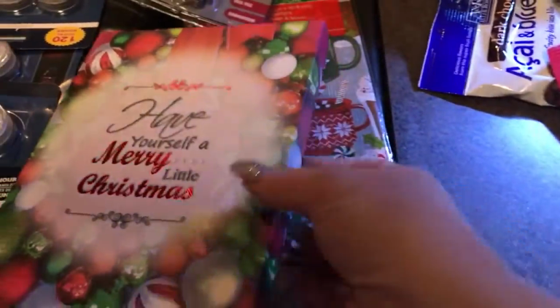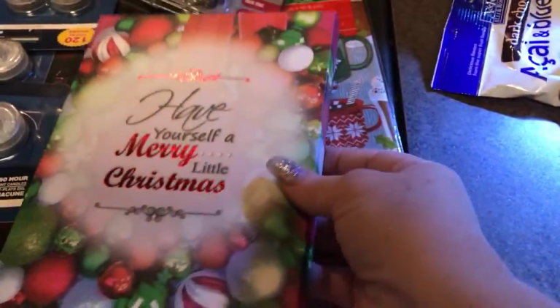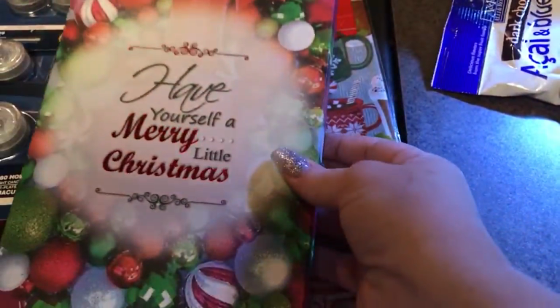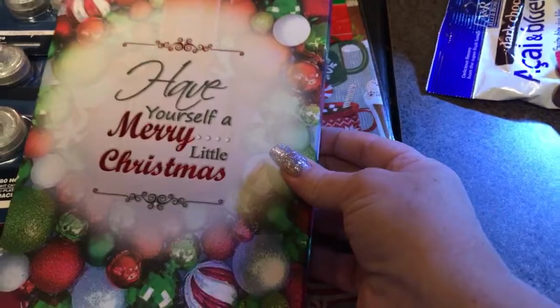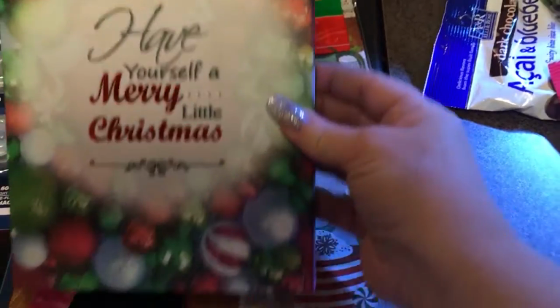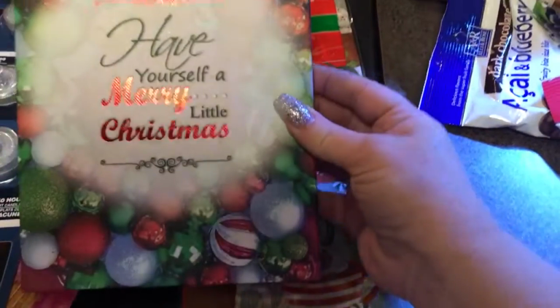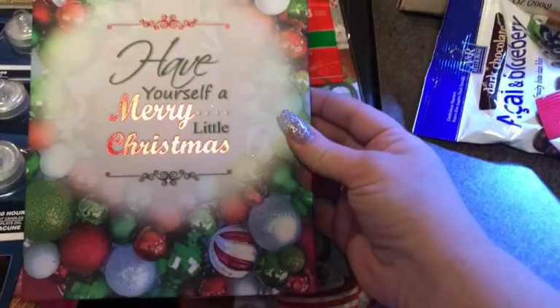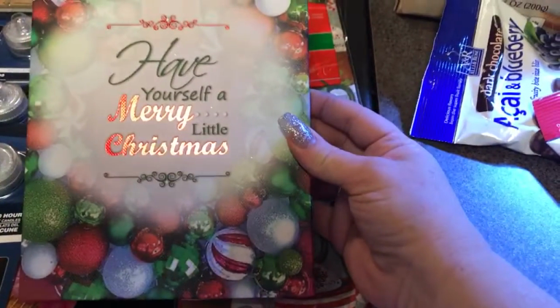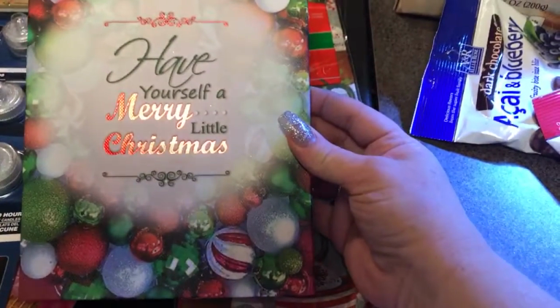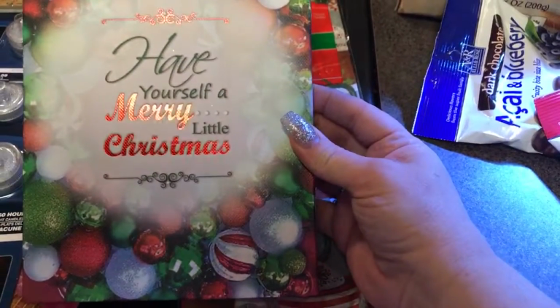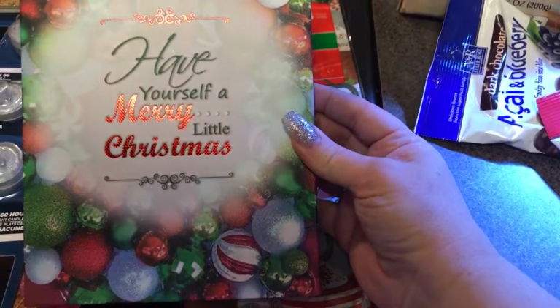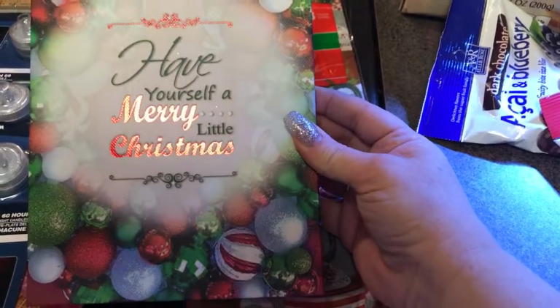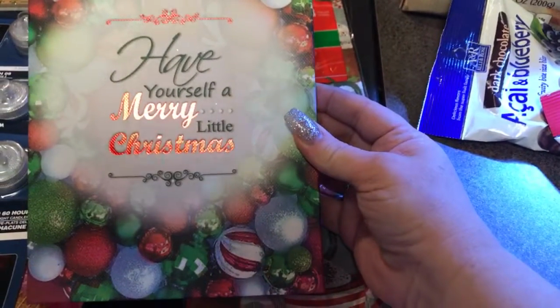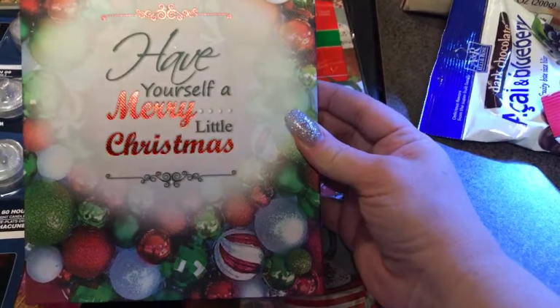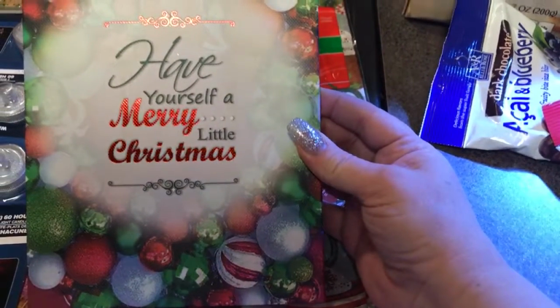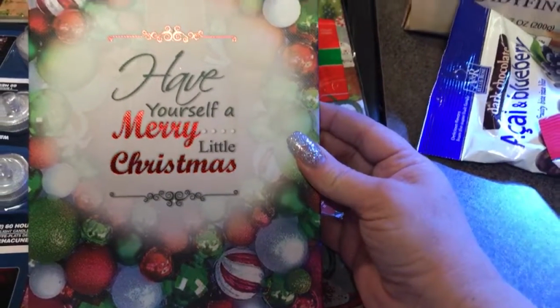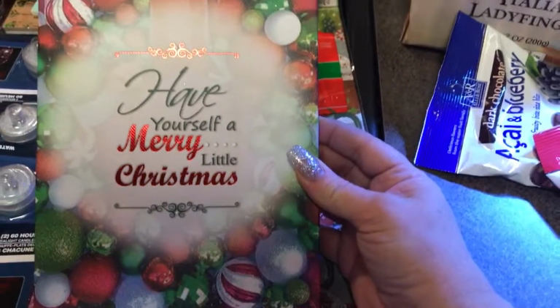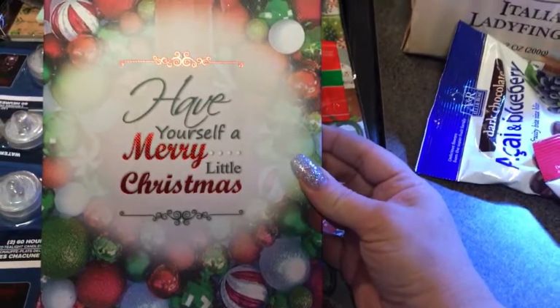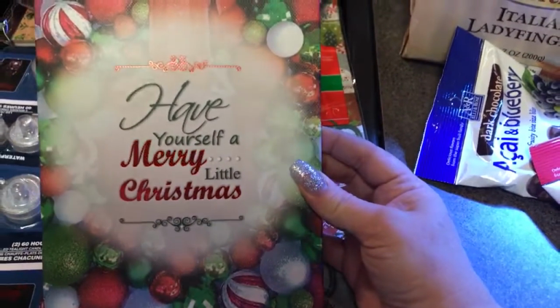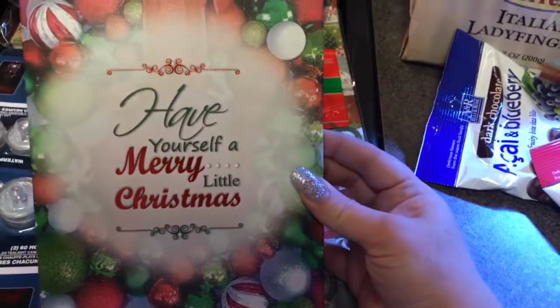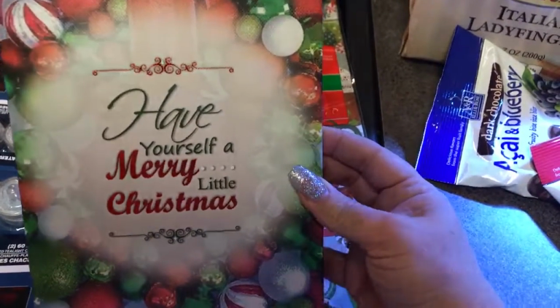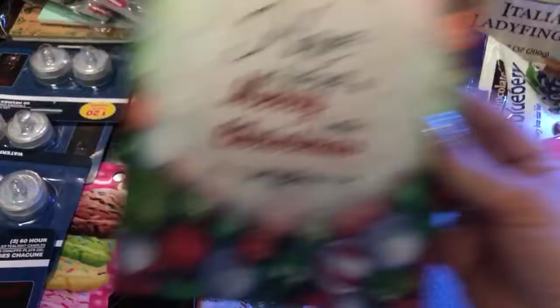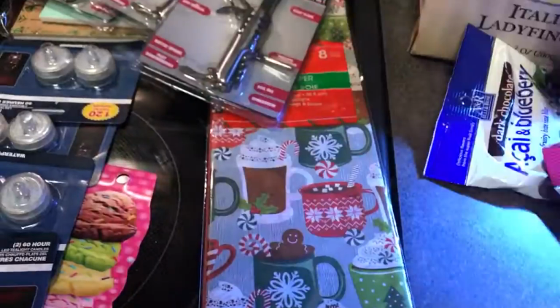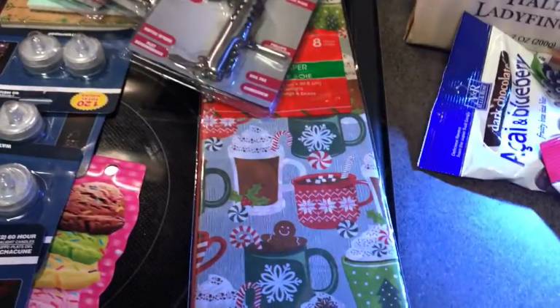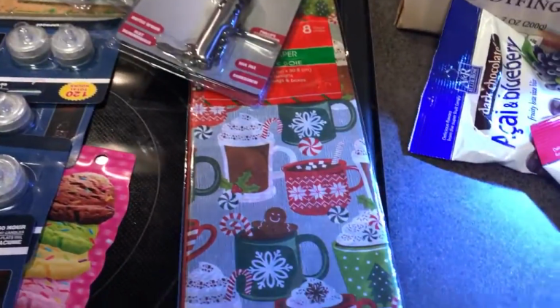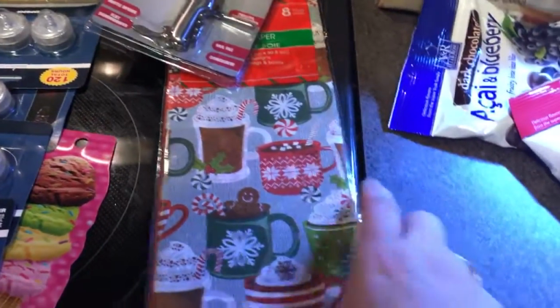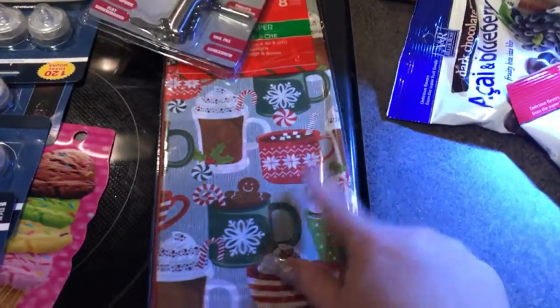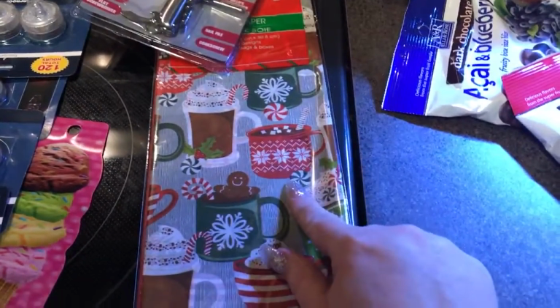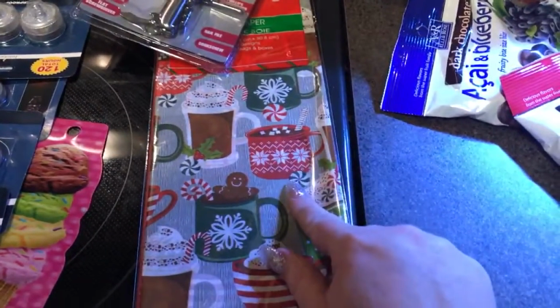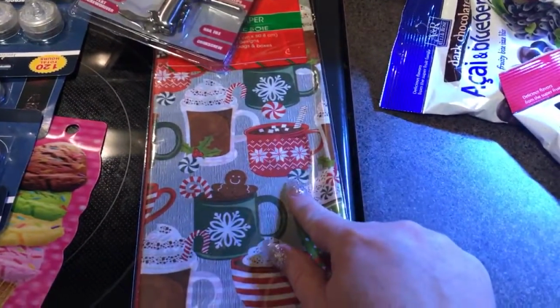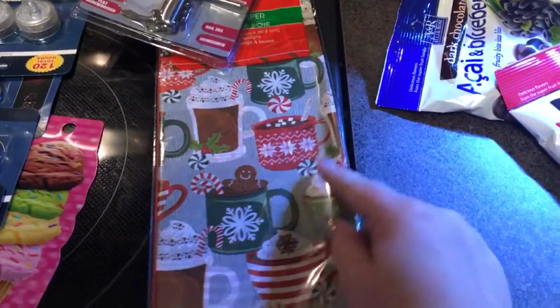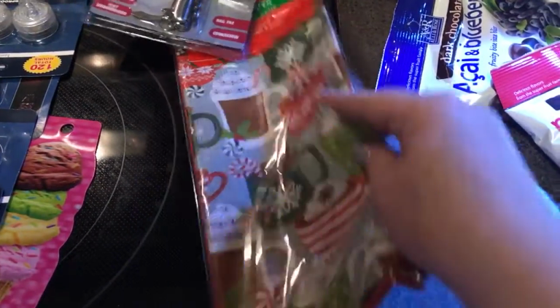I found this adorable little sign — 'Have Yourself a Merry Little Christmas' — and you can see it's kind of foiled a little bit. Really cute, had to have this one.